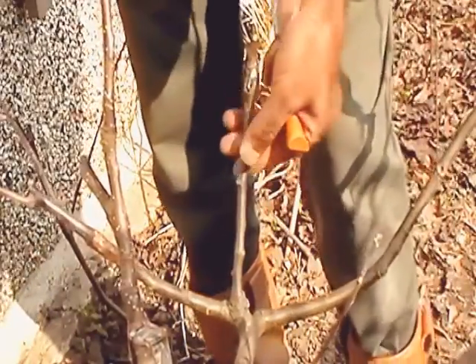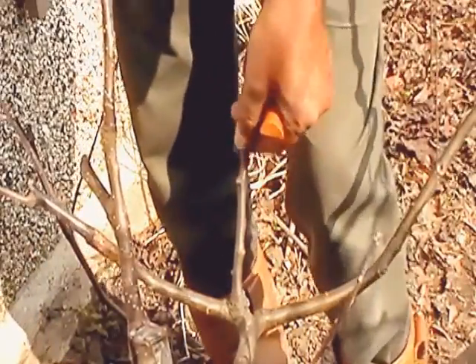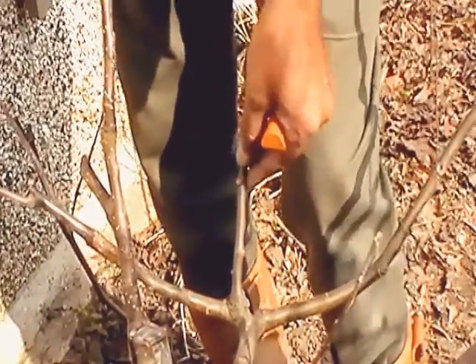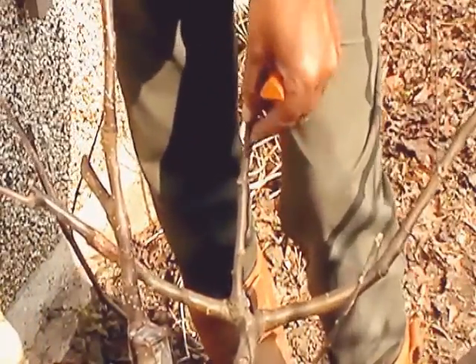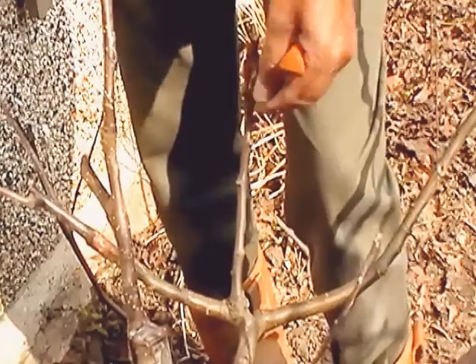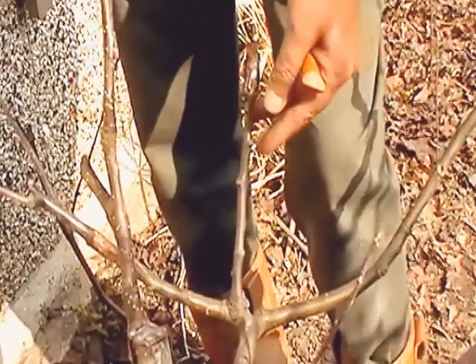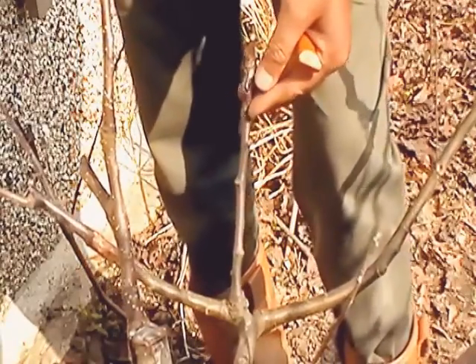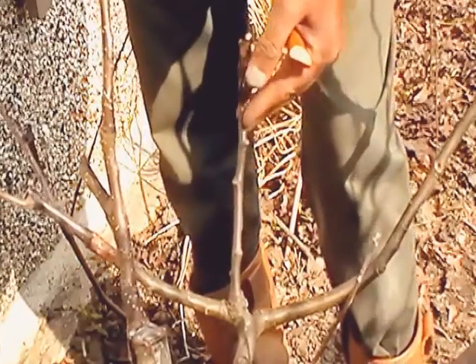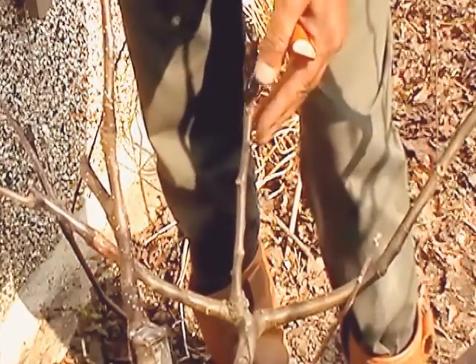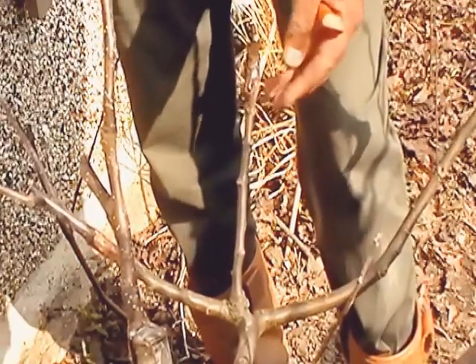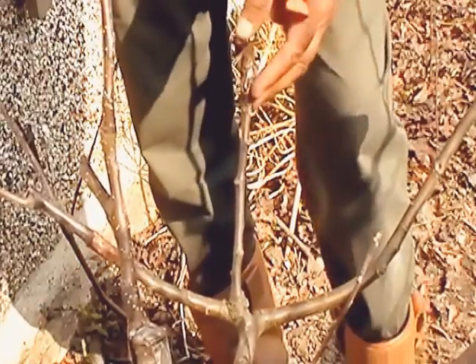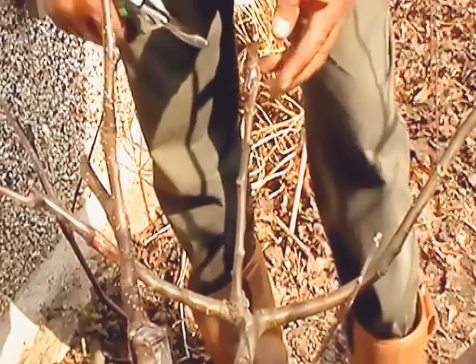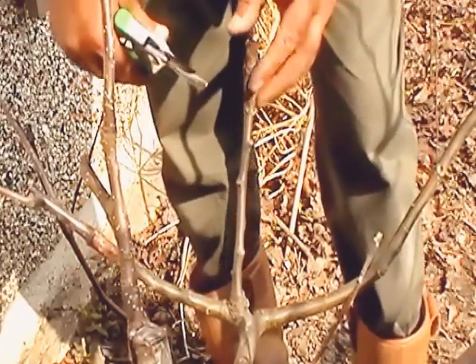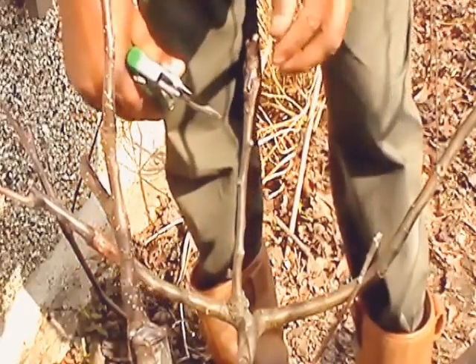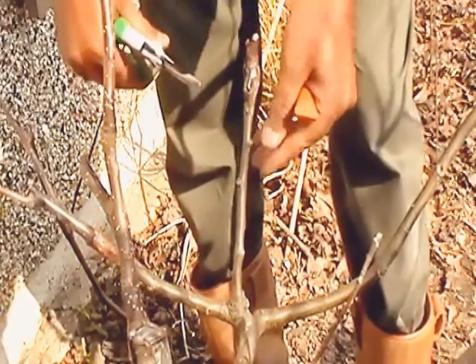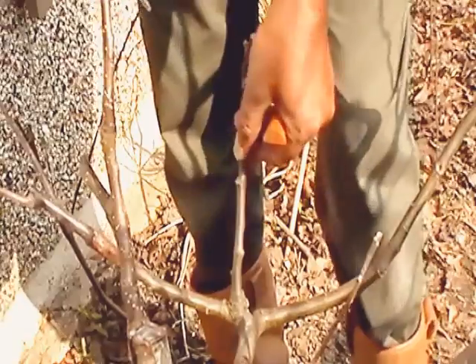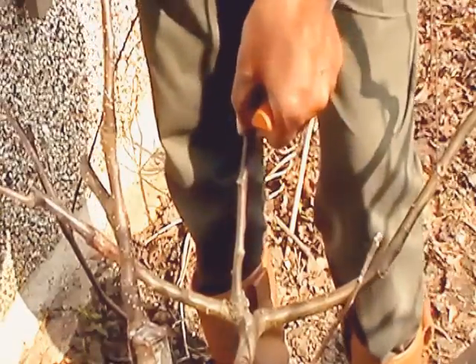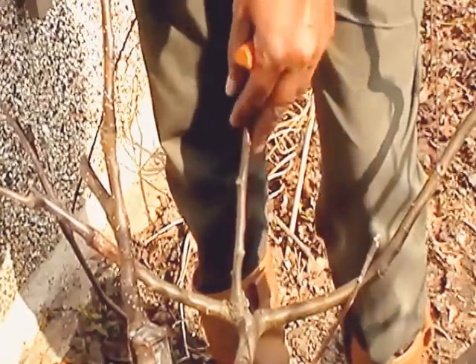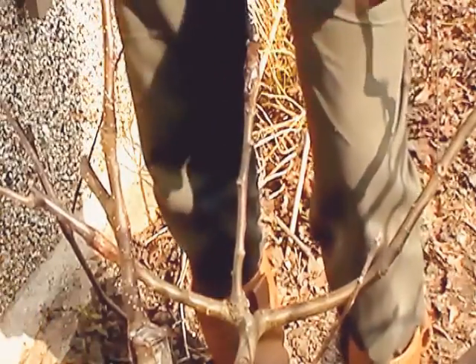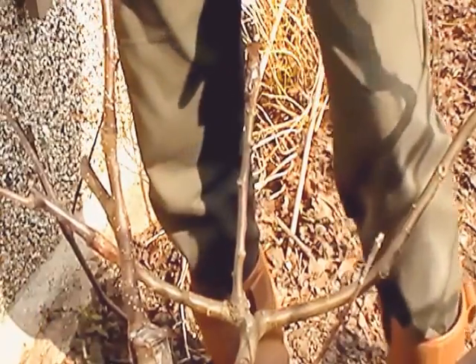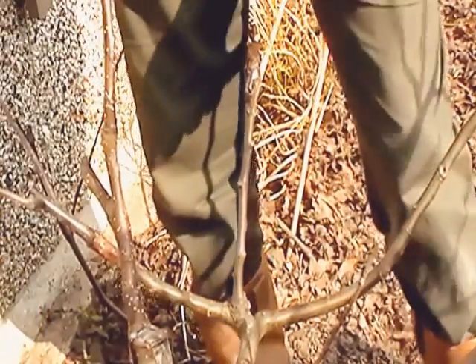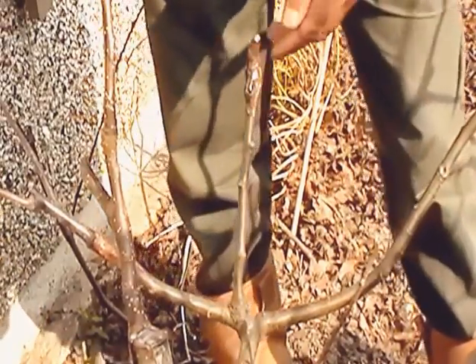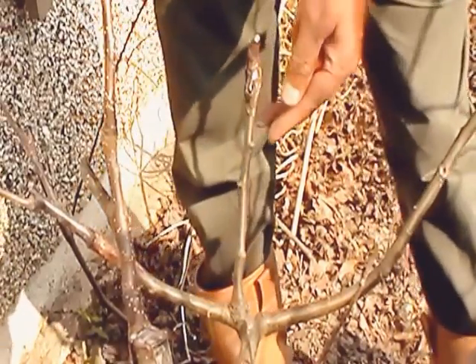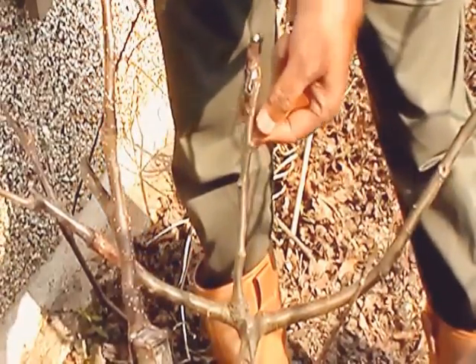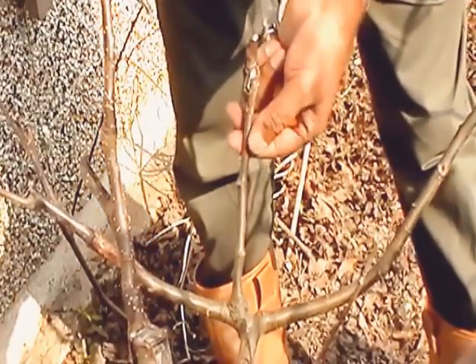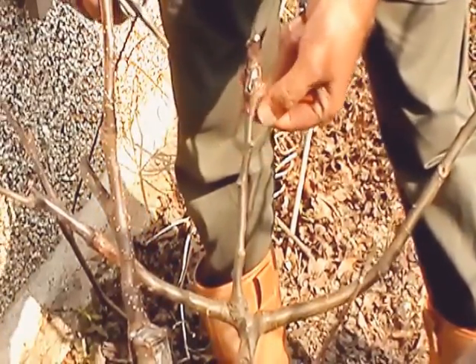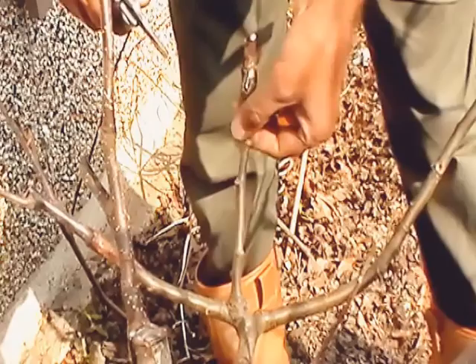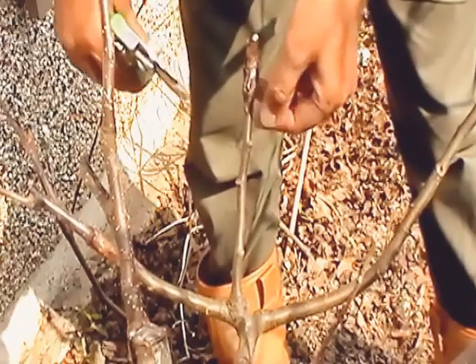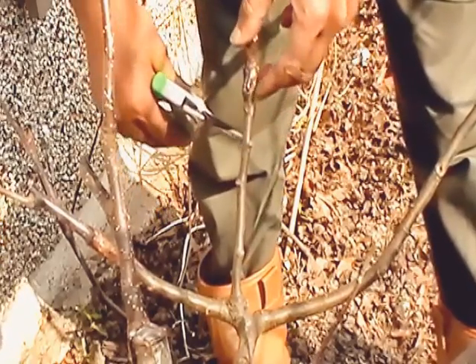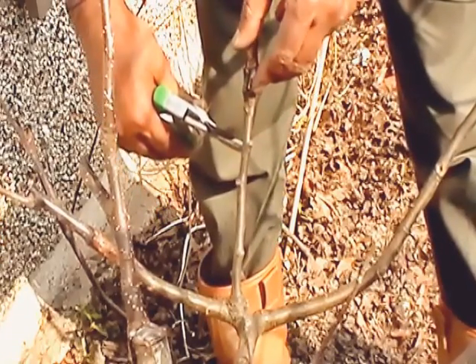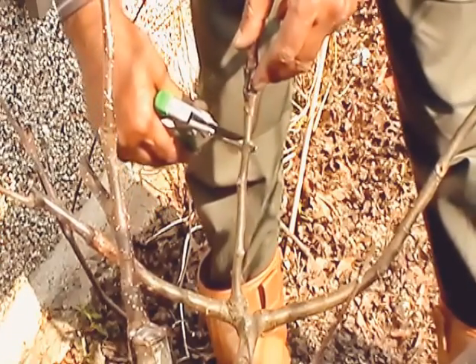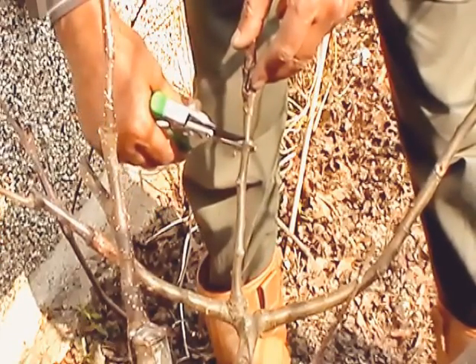This is a russet apple in my garden. I will be doing a cleft graft onto this one.